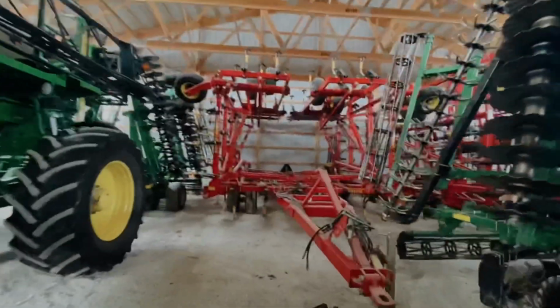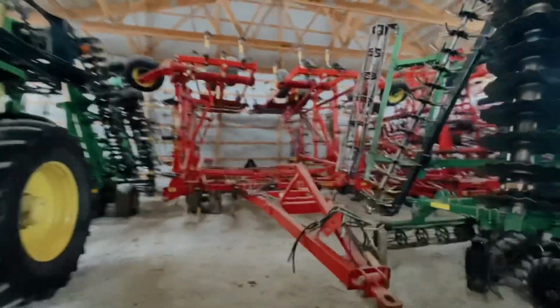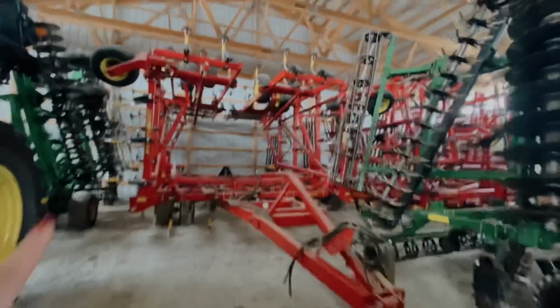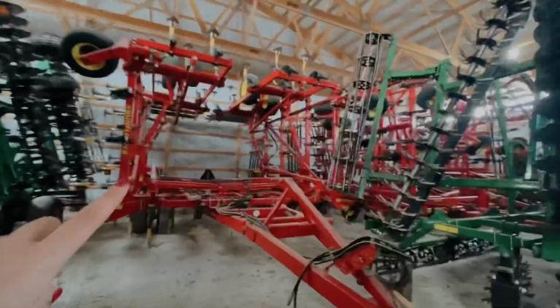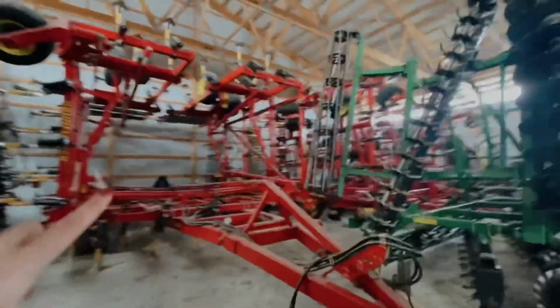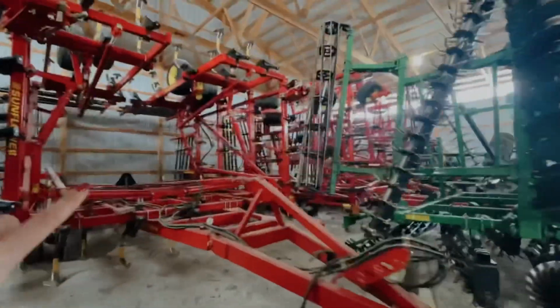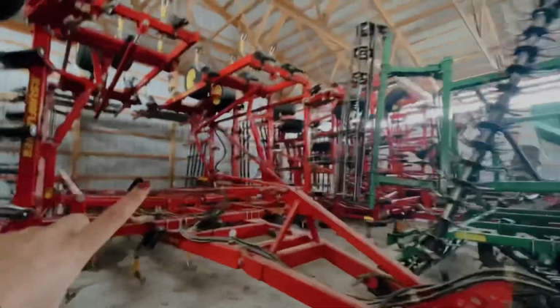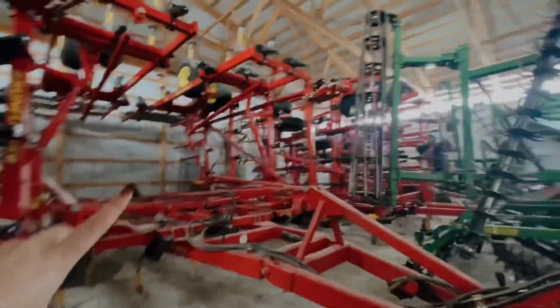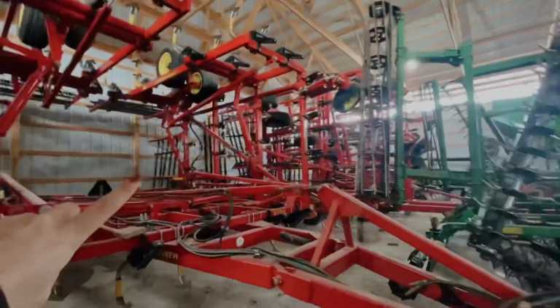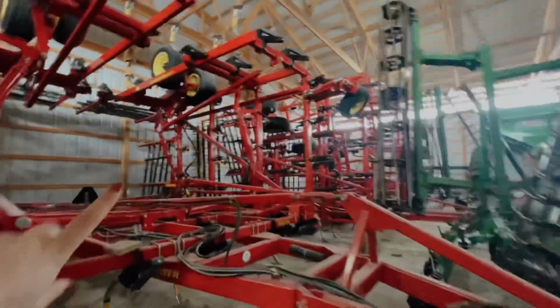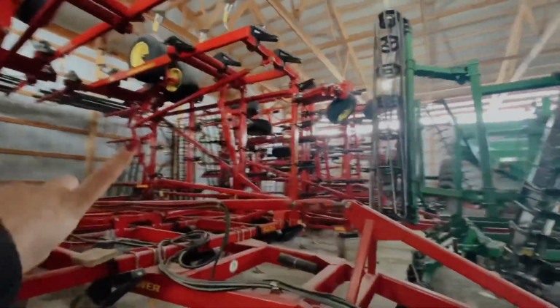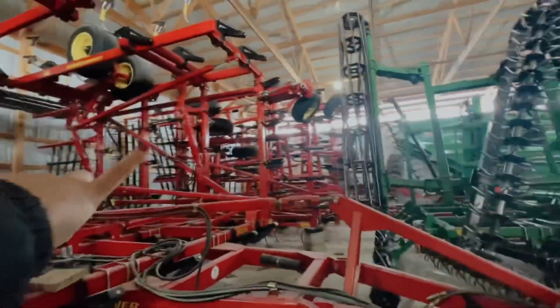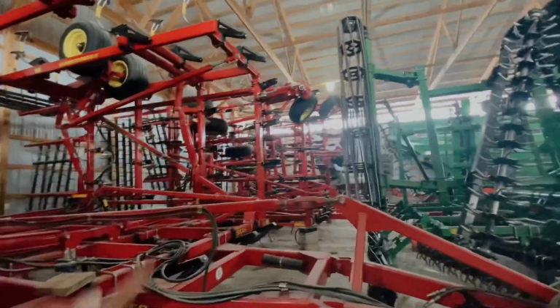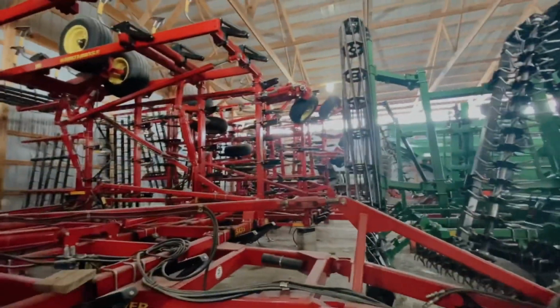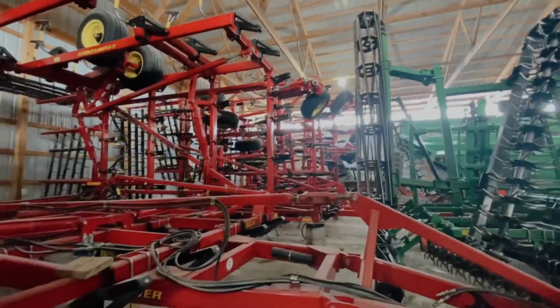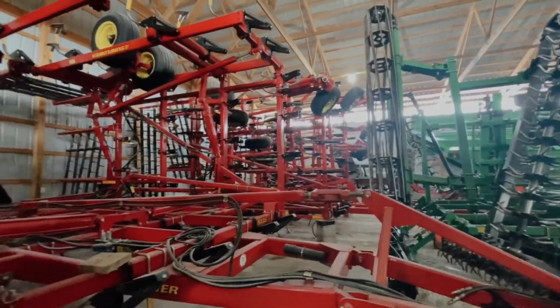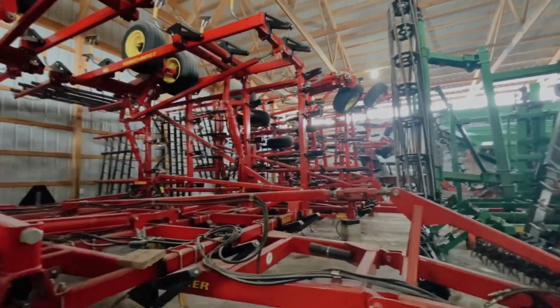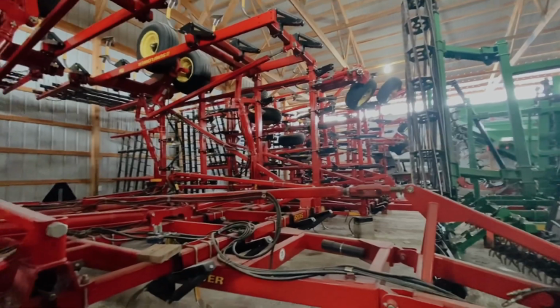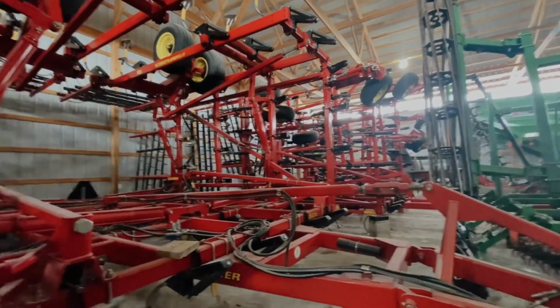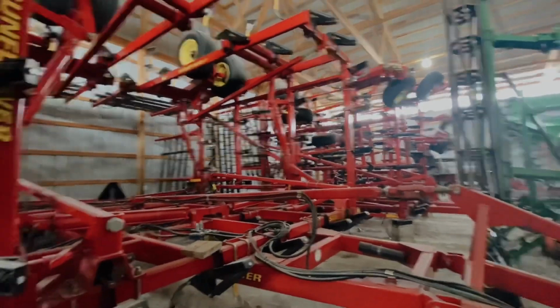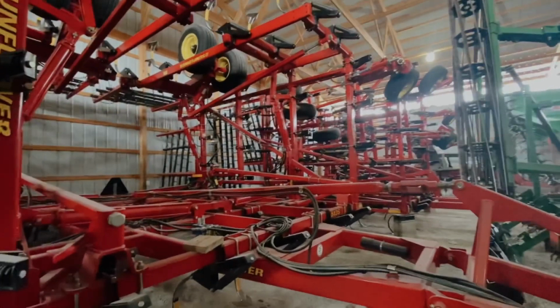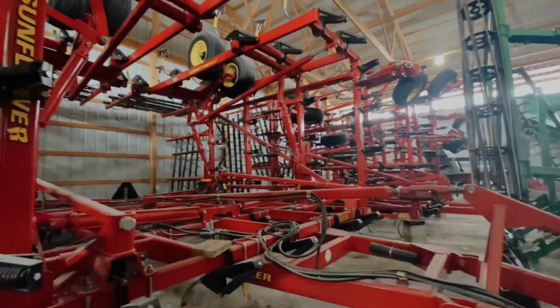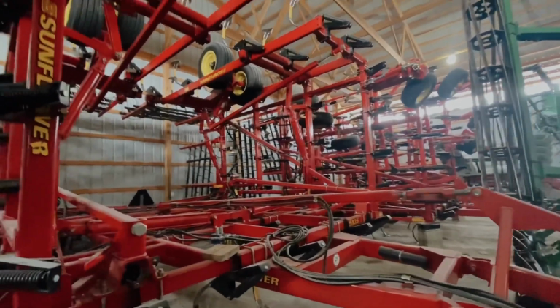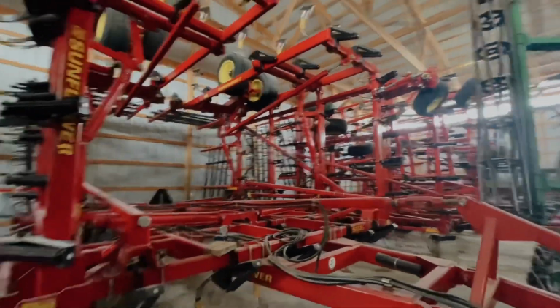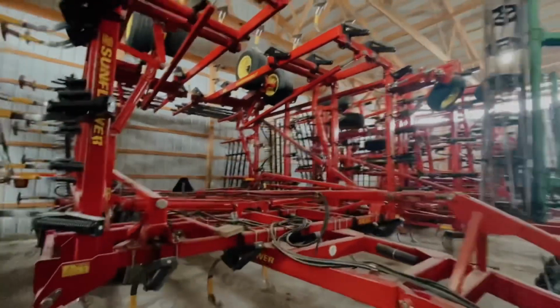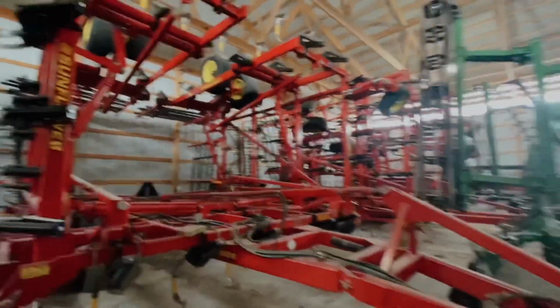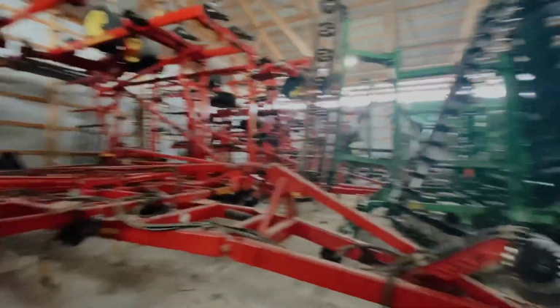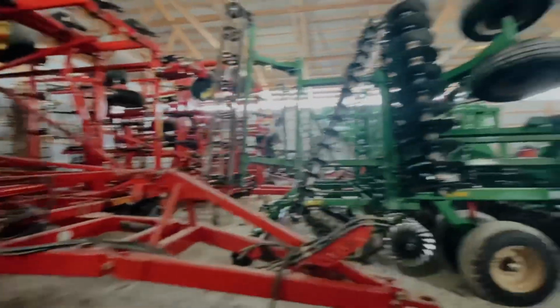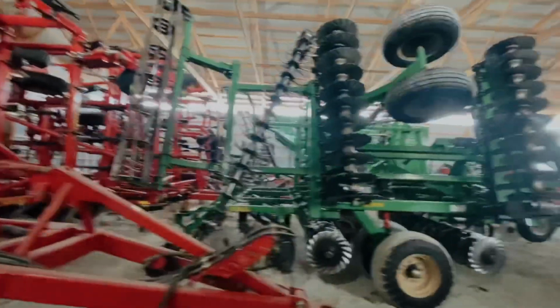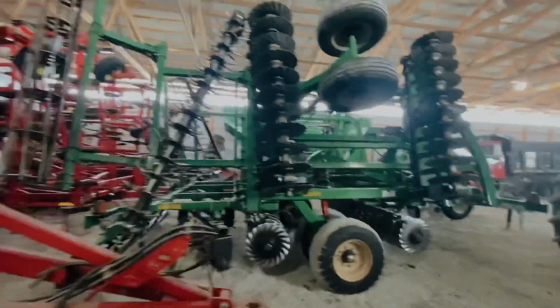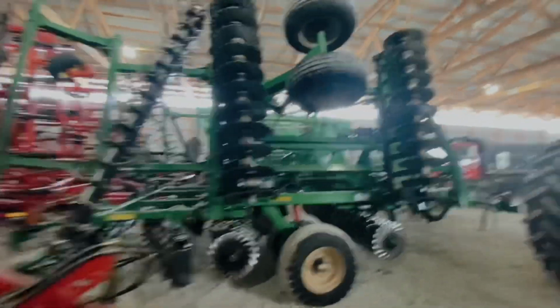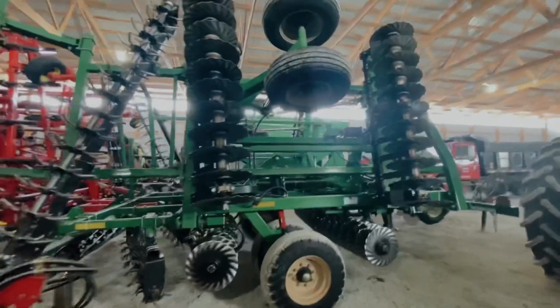We'll crawl under the sprayer to get to this stuff over here. We've got two sunflower cultivators that we use in the spring mainly — we haven't used these the past couple years for any fall tillage. And there's another turbo-tail.